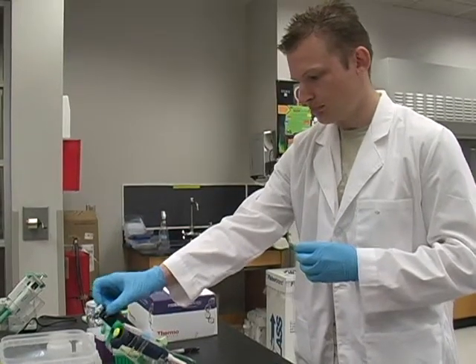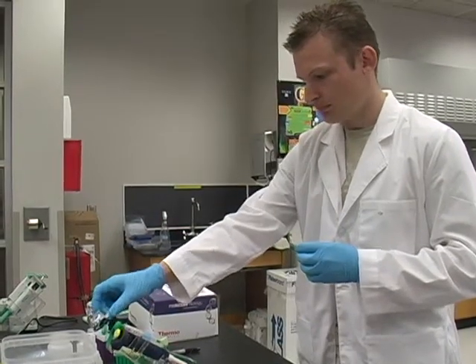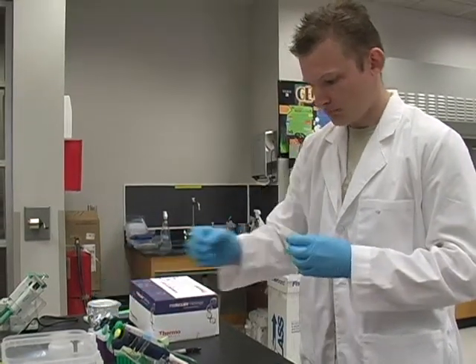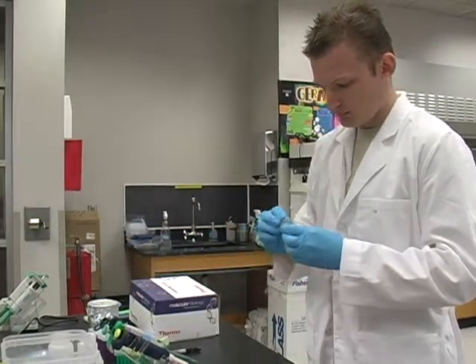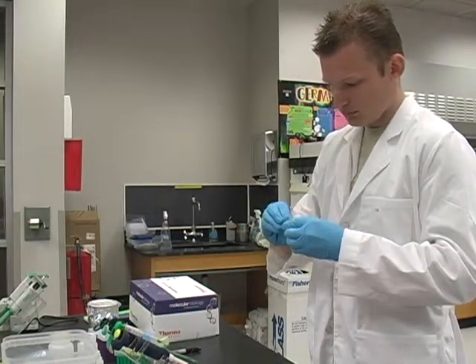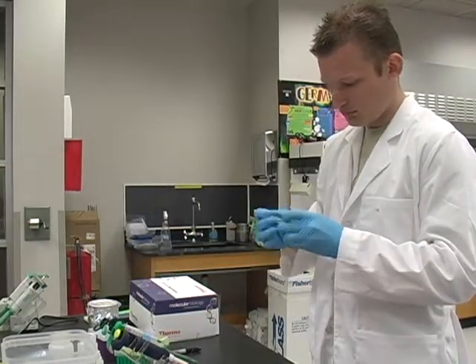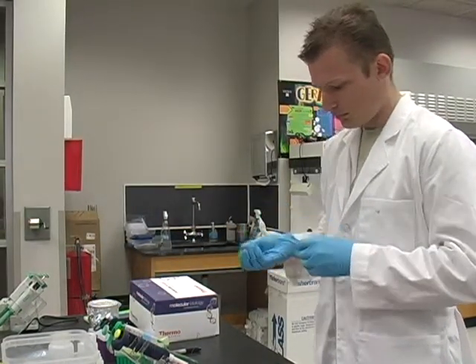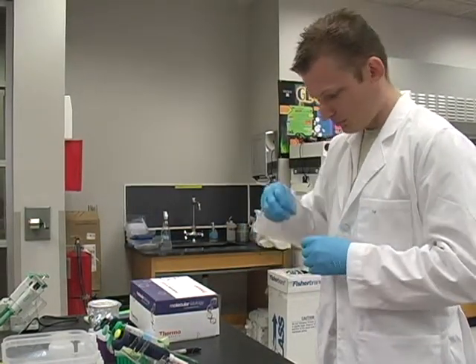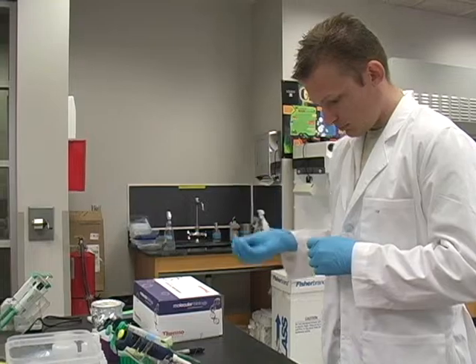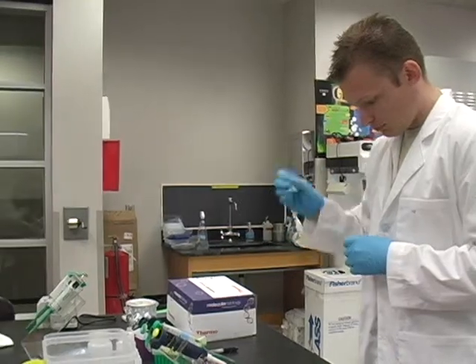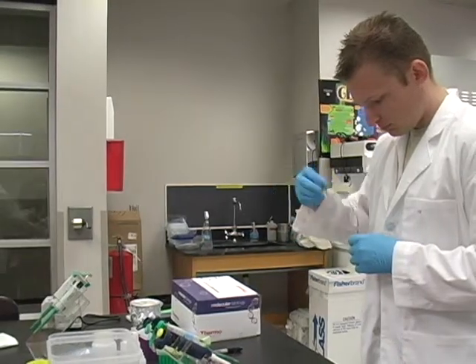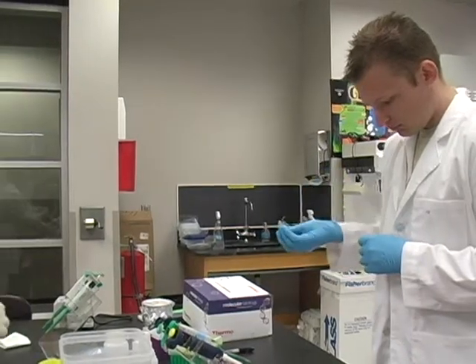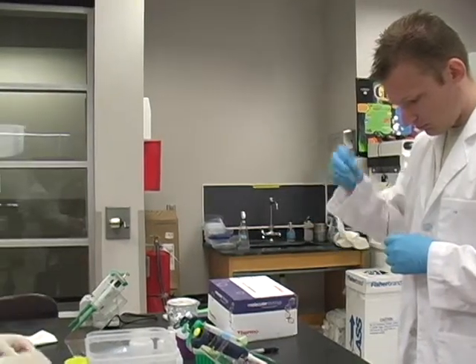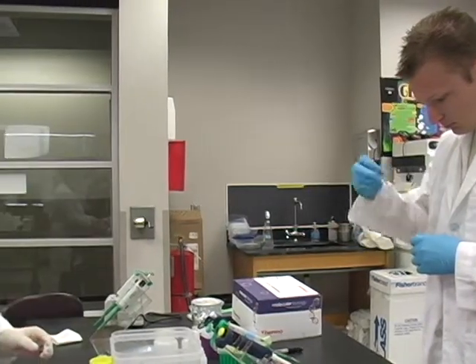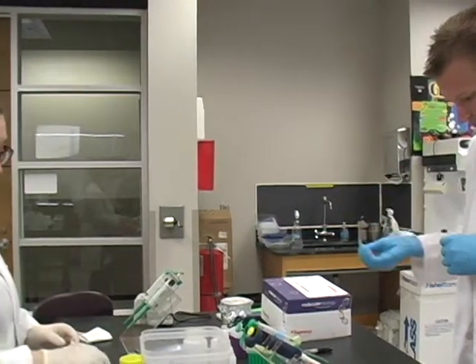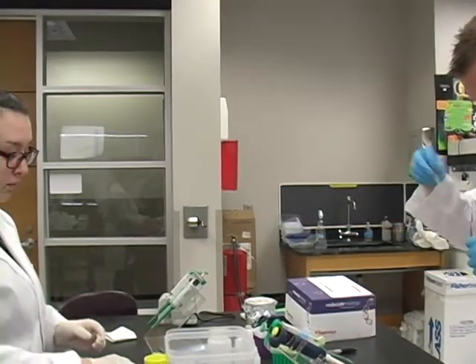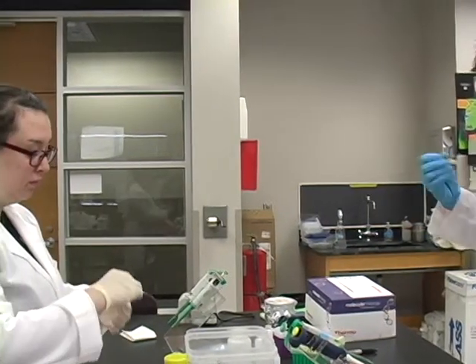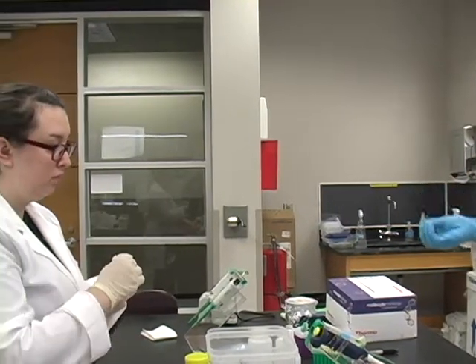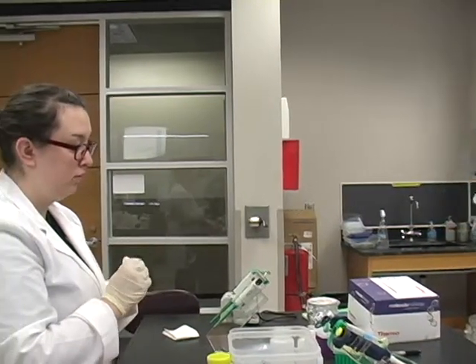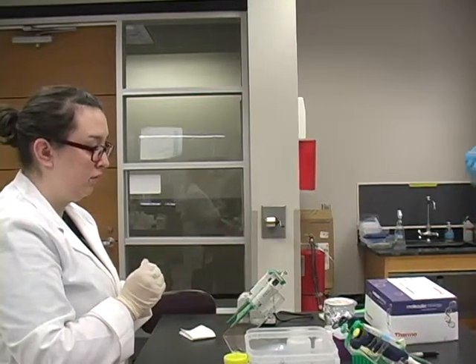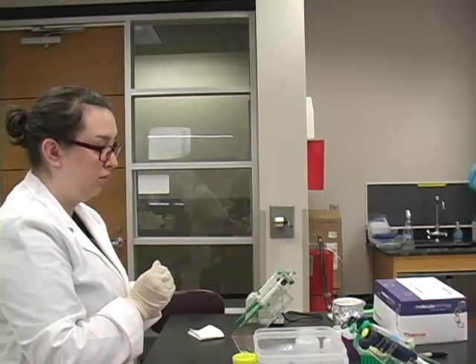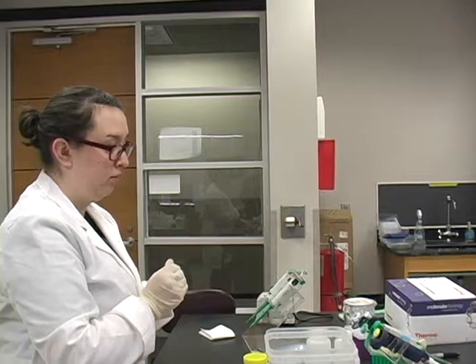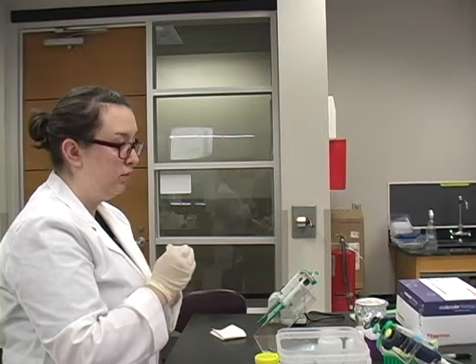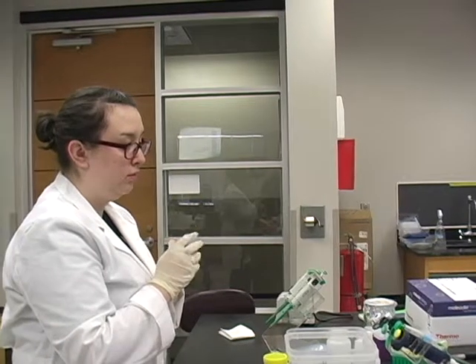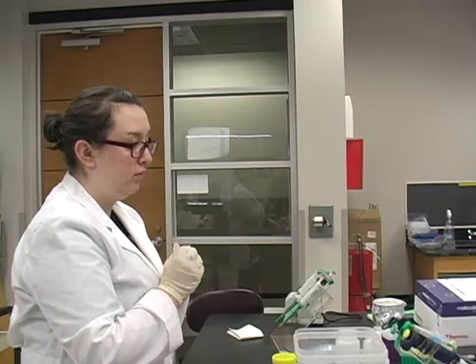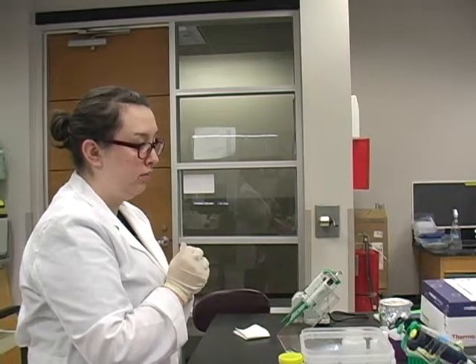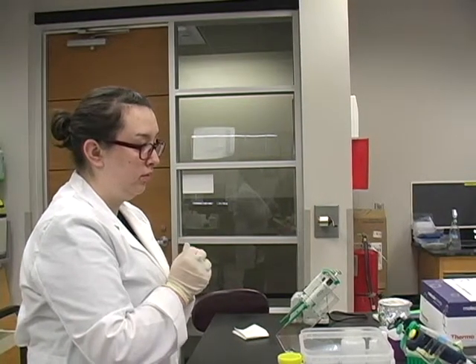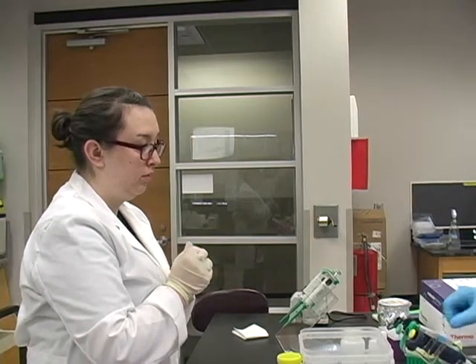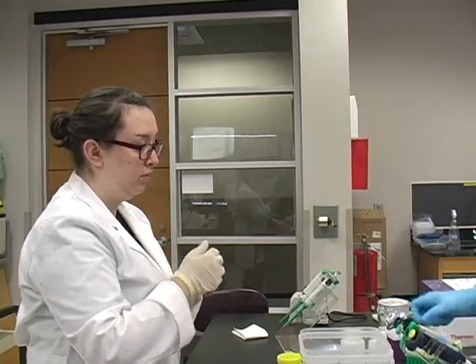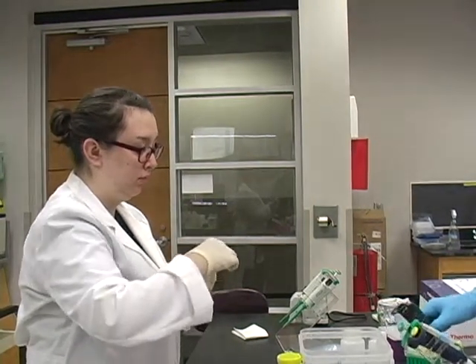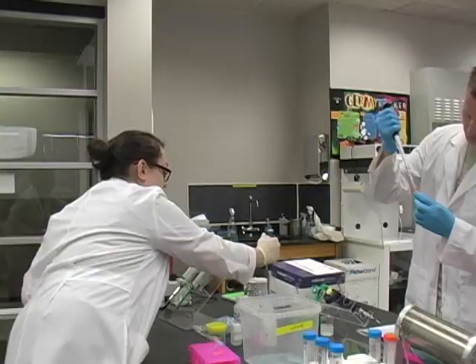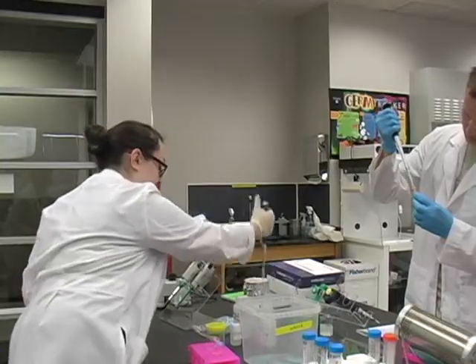The other way to make sure that they have the plasmid DNA would be to quantitate it using an absorbance reading, but we're going to look at it on the agarose gel to make sure it's the correct size and it is the correct plasmid.